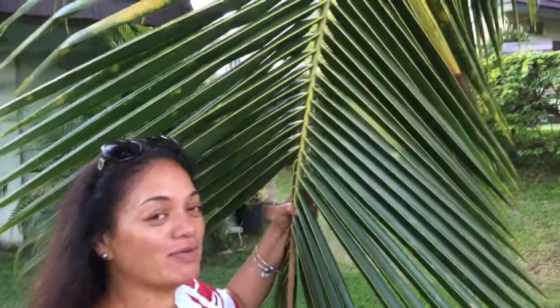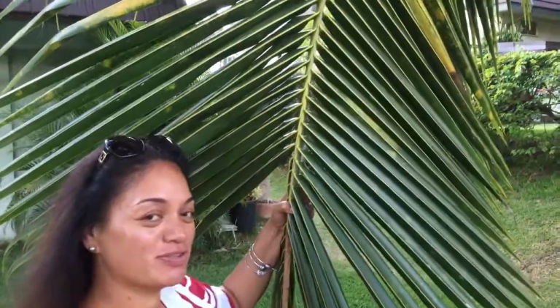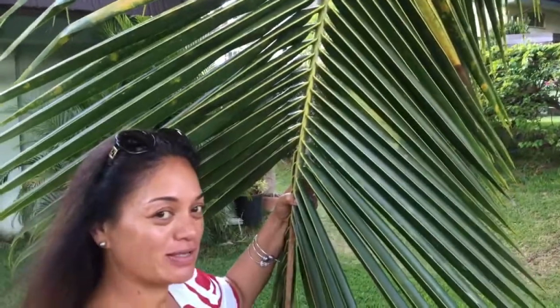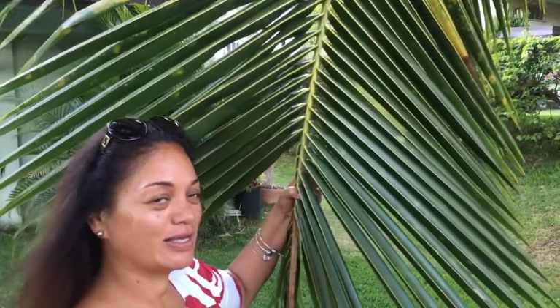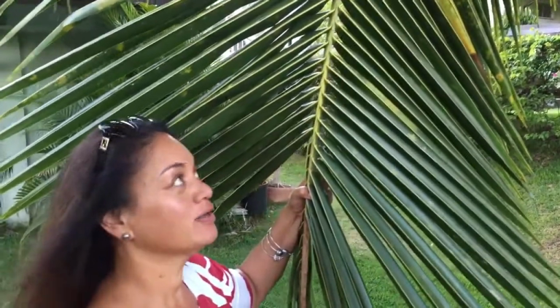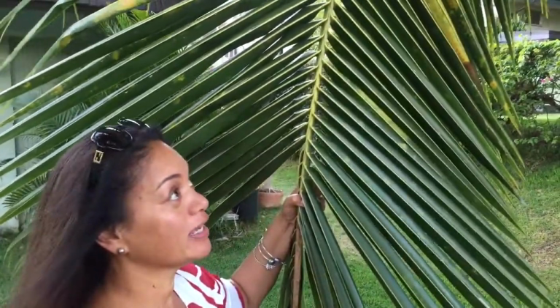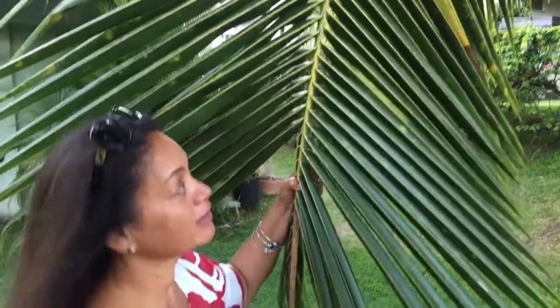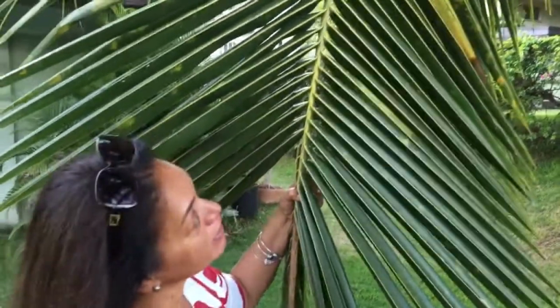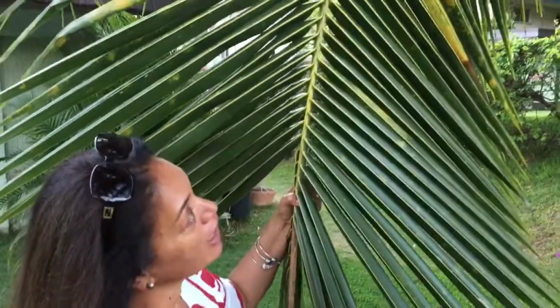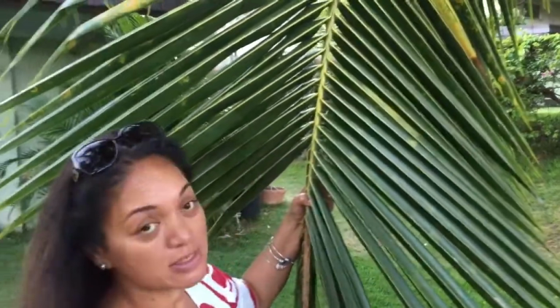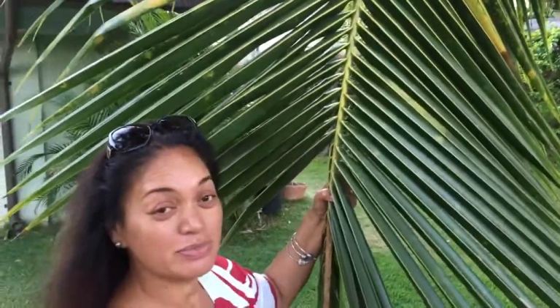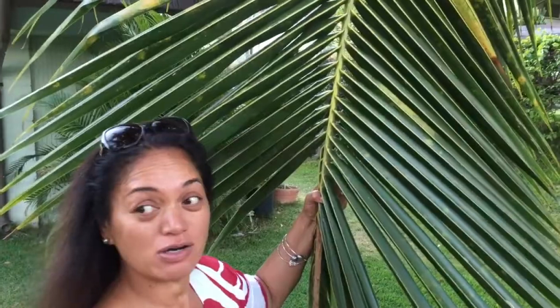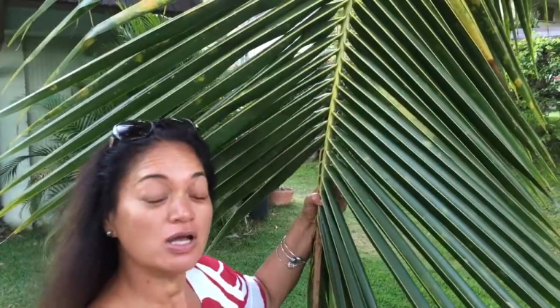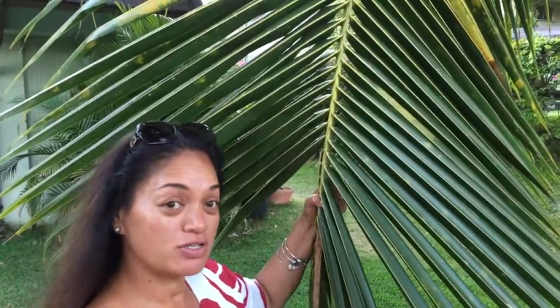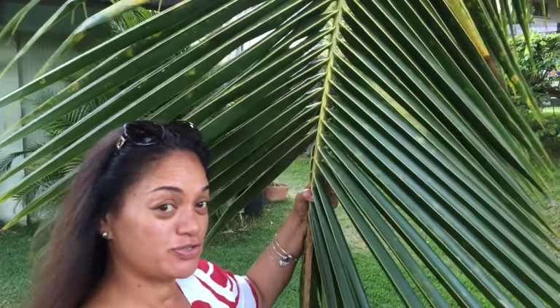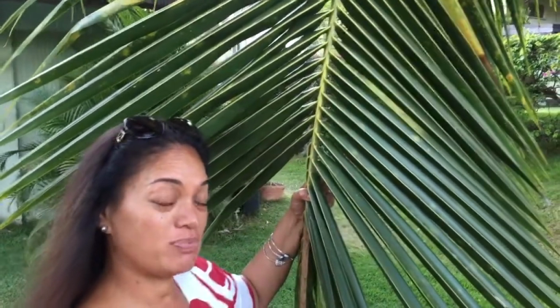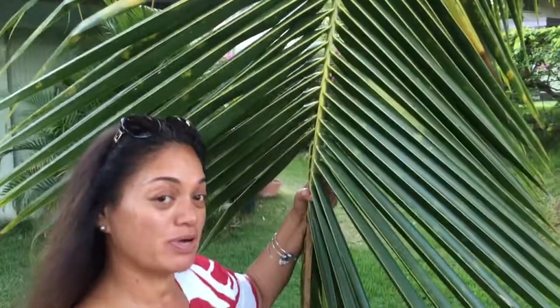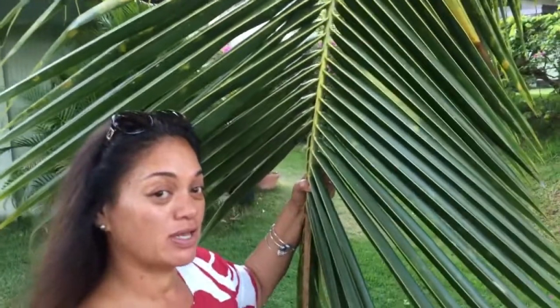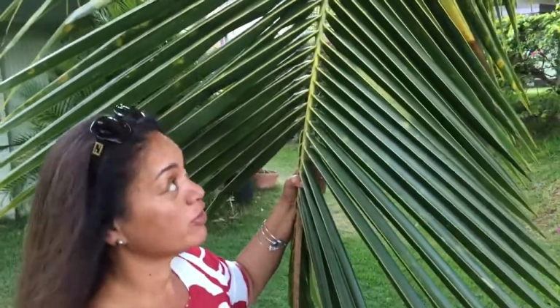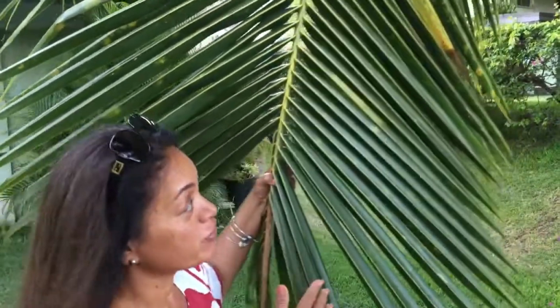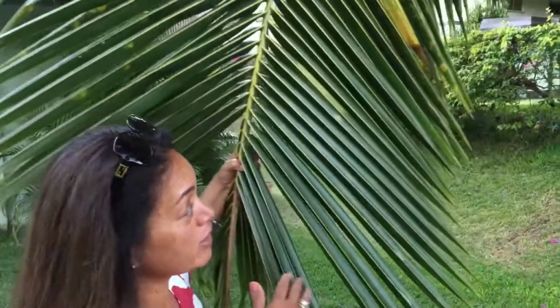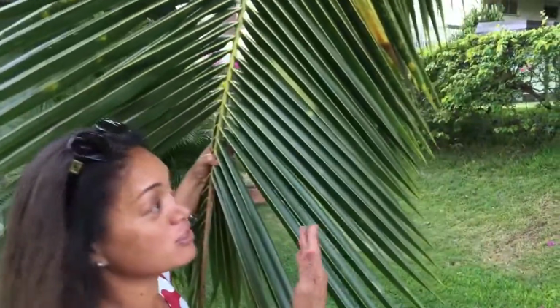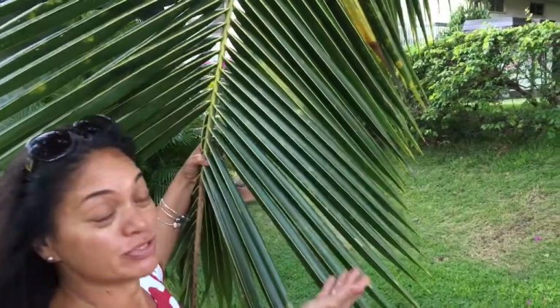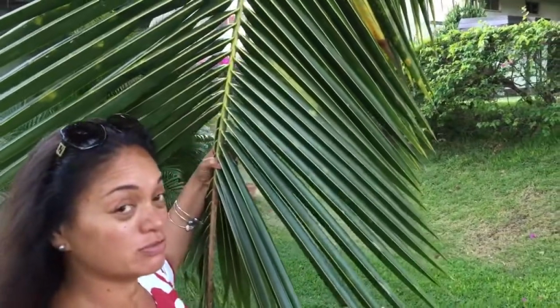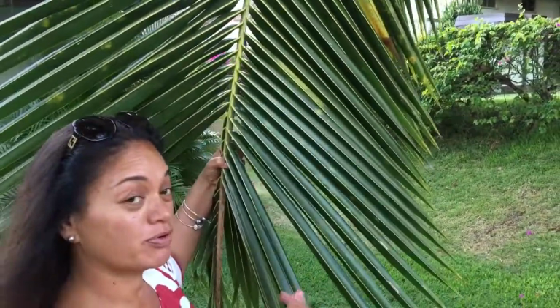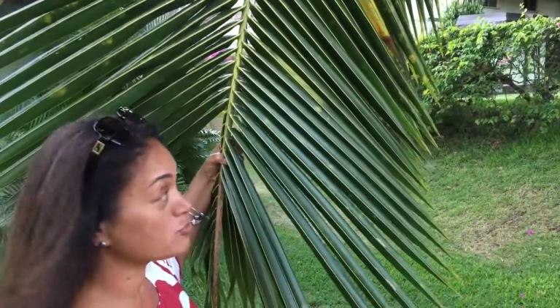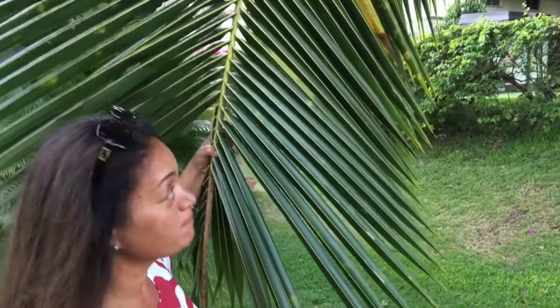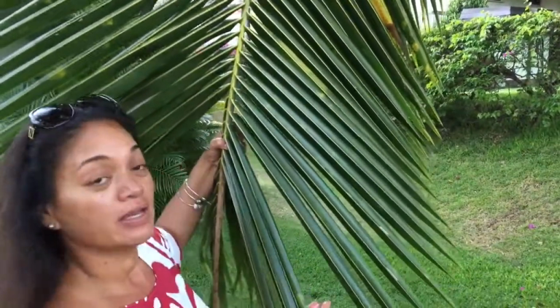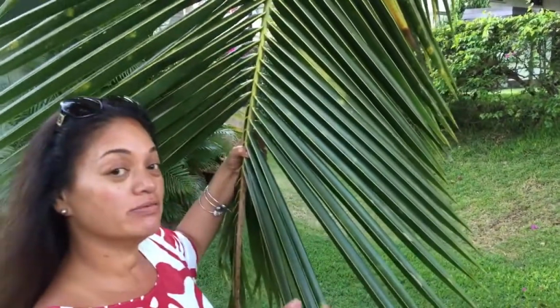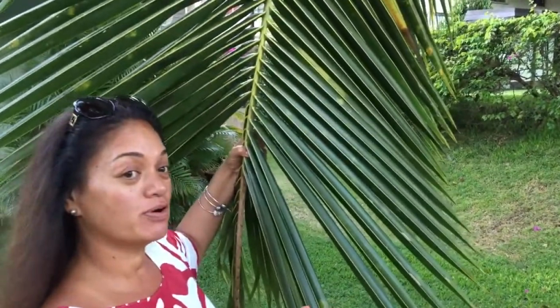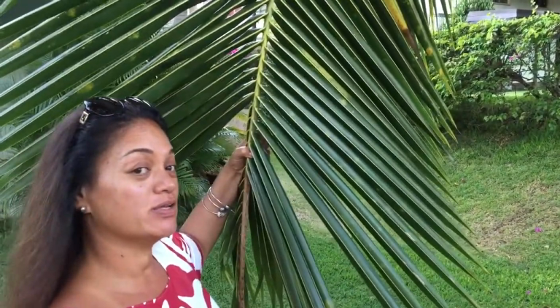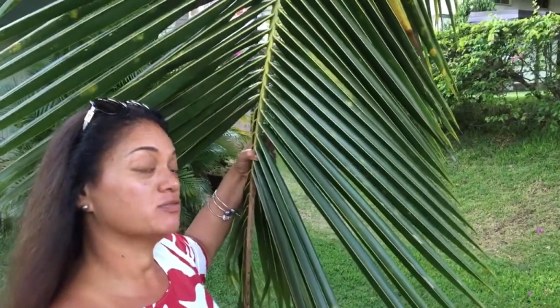Hello and welcome back to class. Today we're going to look at the pulumi ni'ao project that you have — the plant project. So of course you know that this is the kumu niu, the coconut tree. And you're going to read more about it in your textbook.